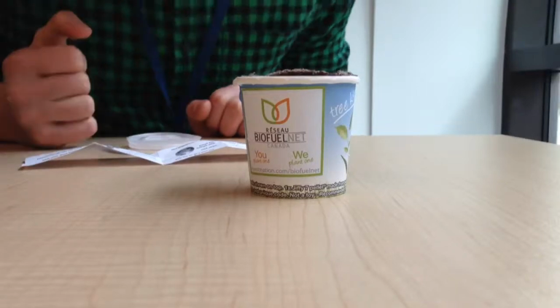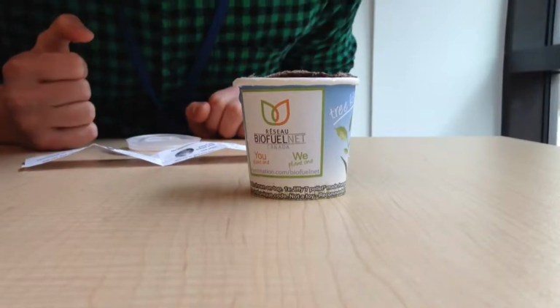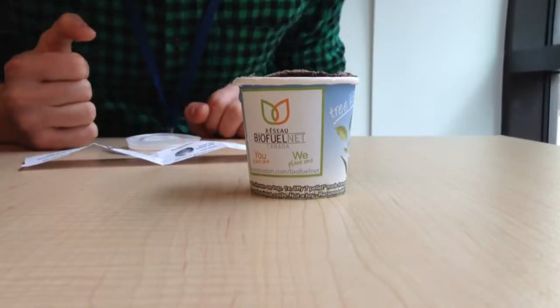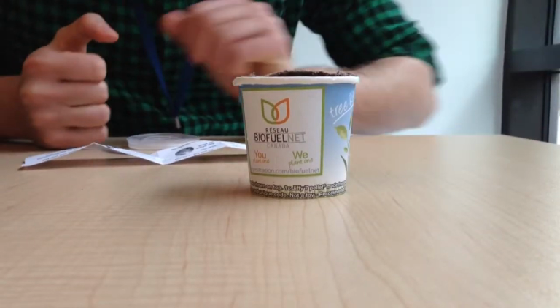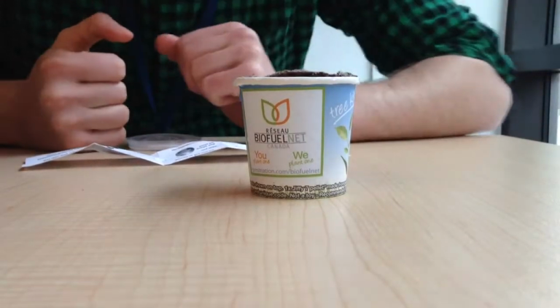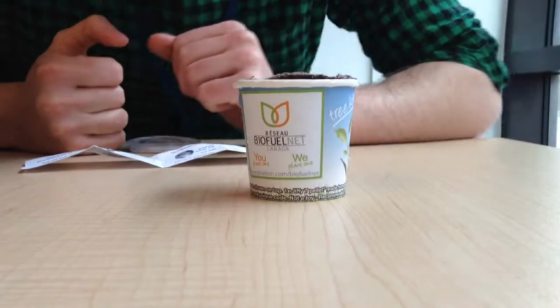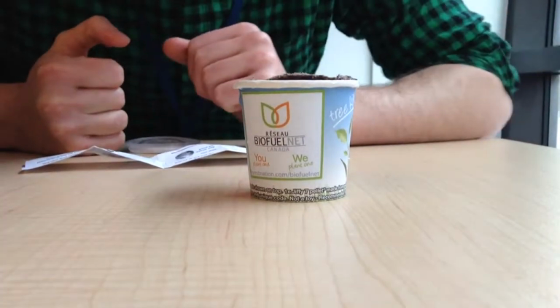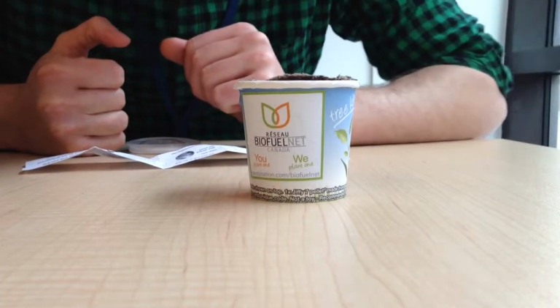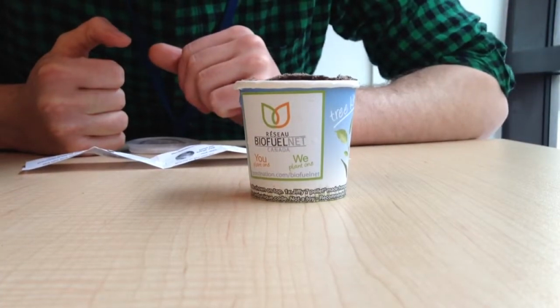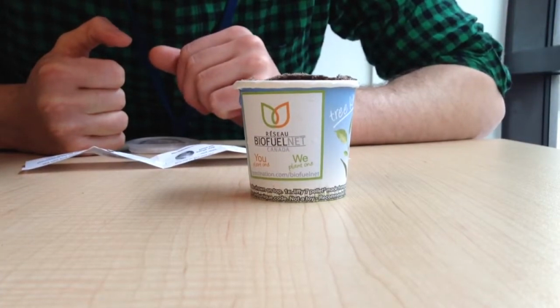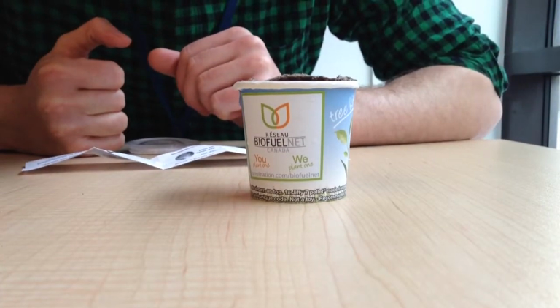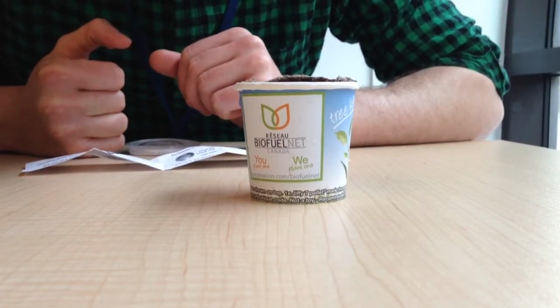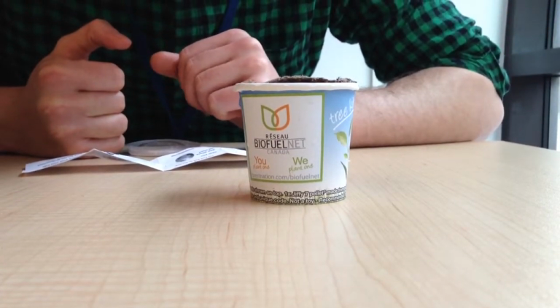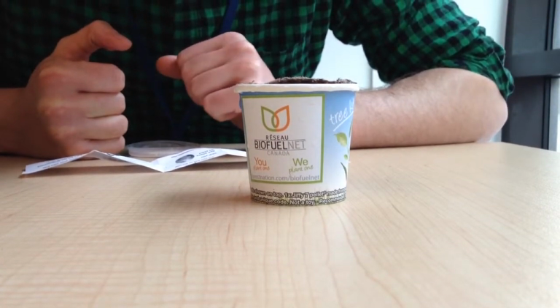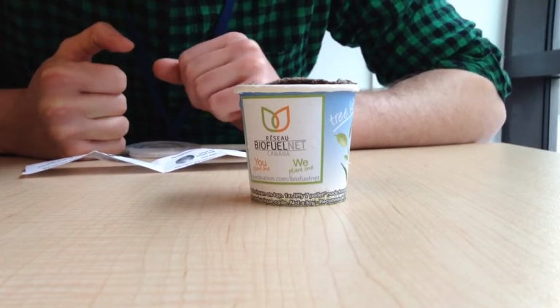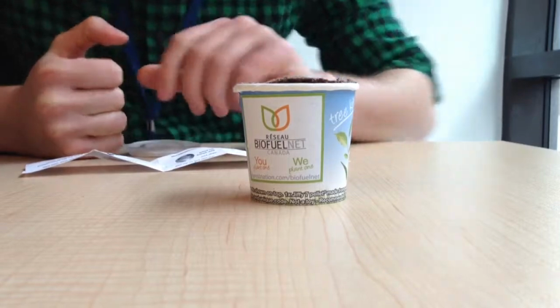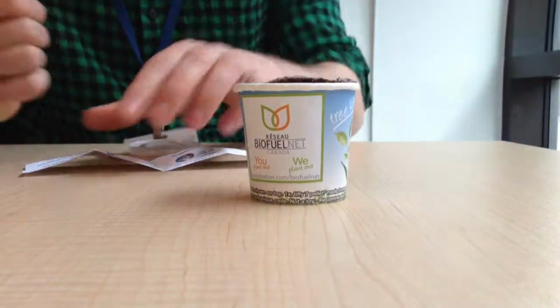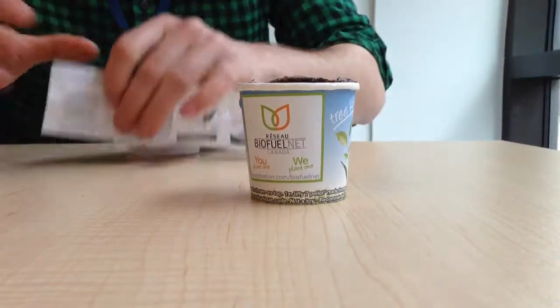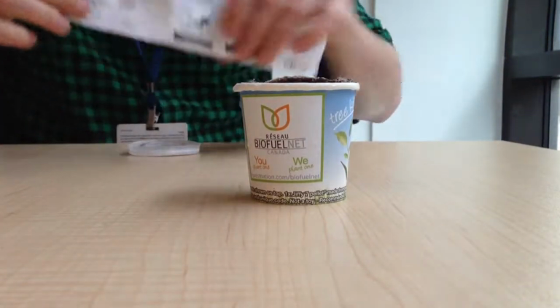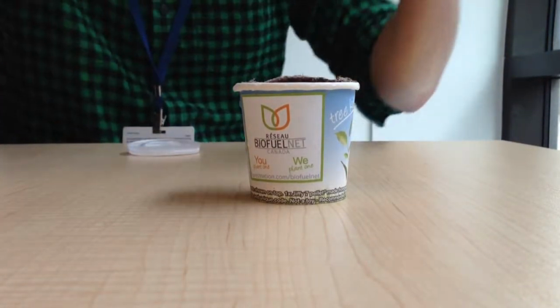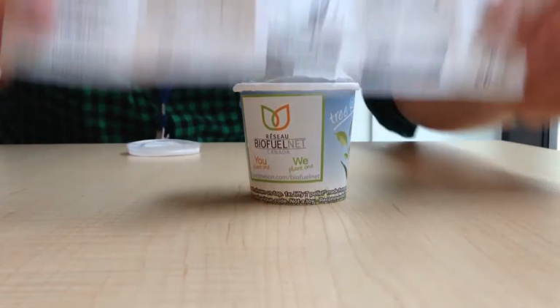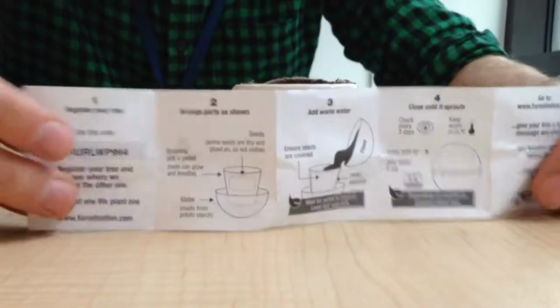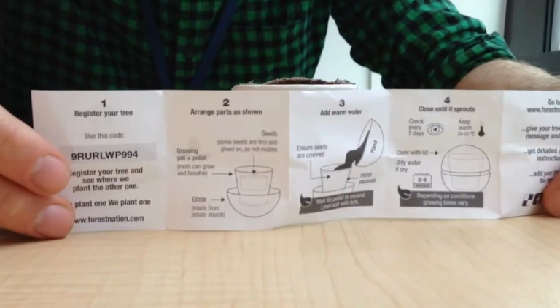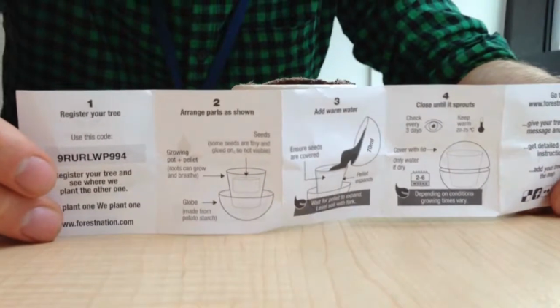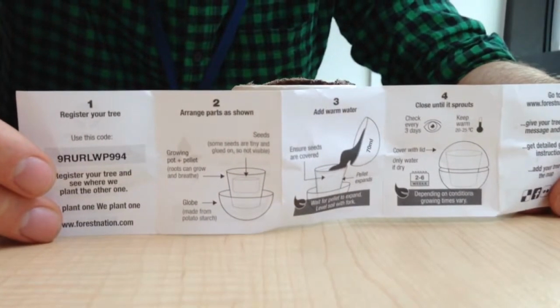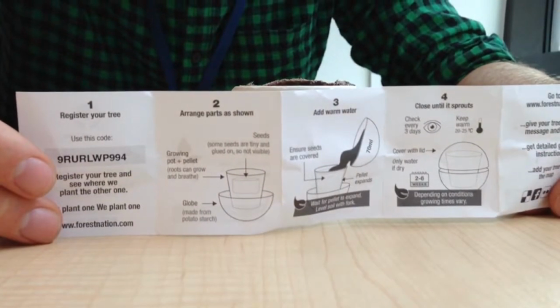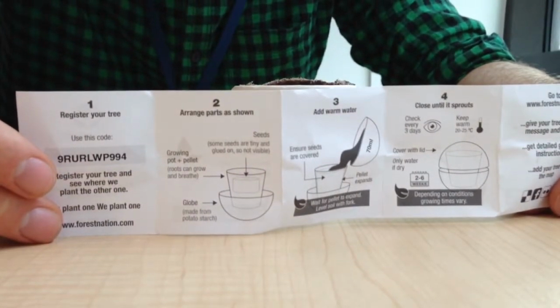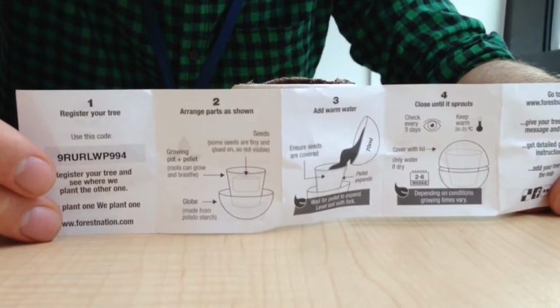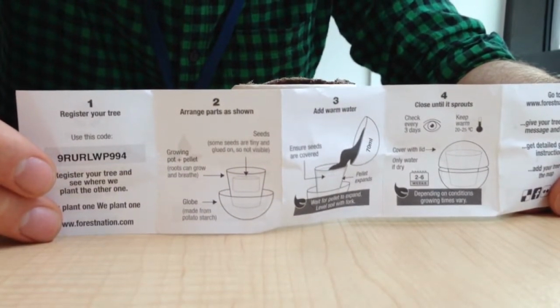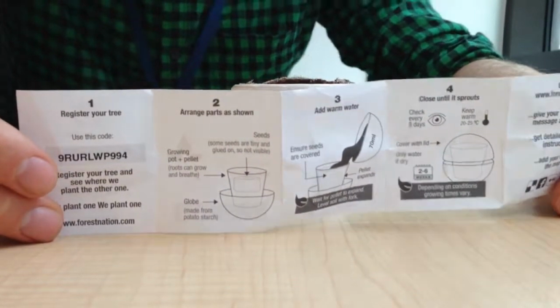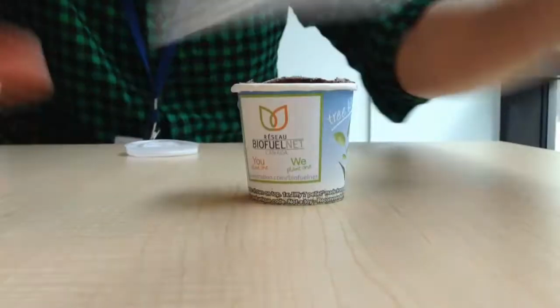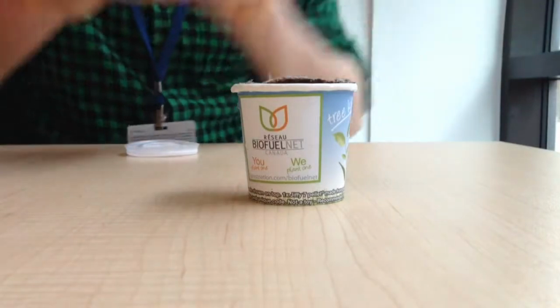Hi everyone, this is a short video to let you know how to care for your tree until it sprouts and you can plant it. Simply follow the instructions that come with the tree, they're pretty clear.